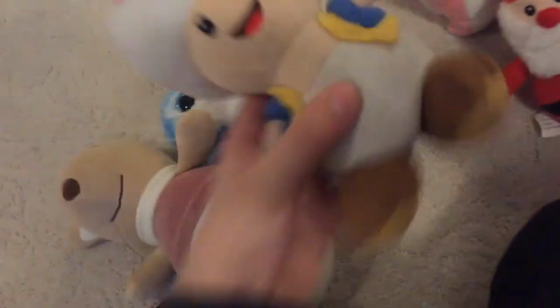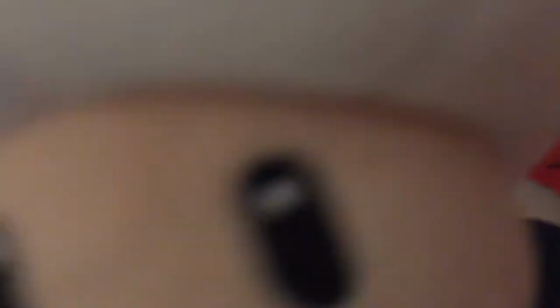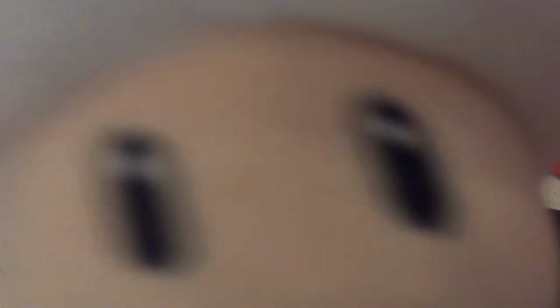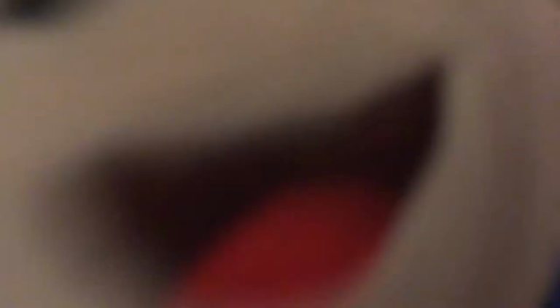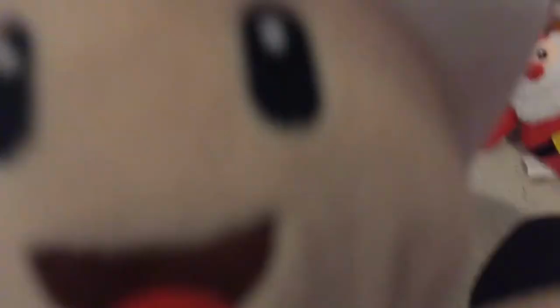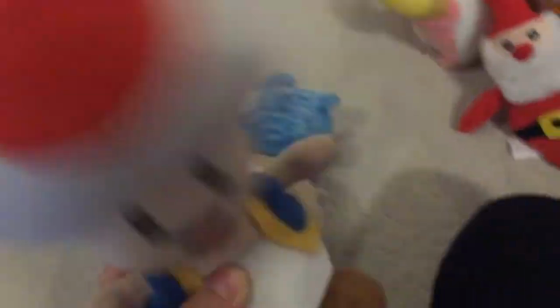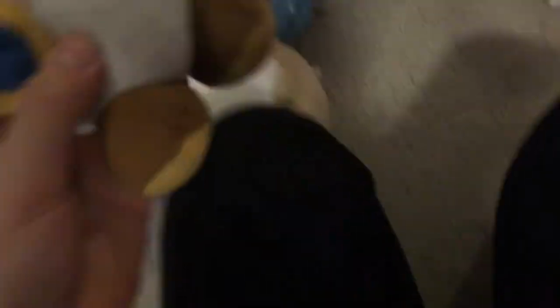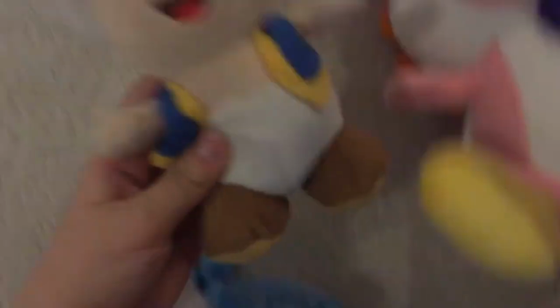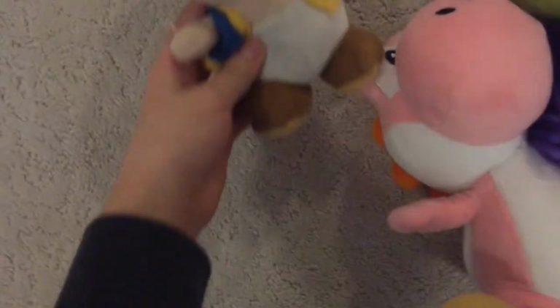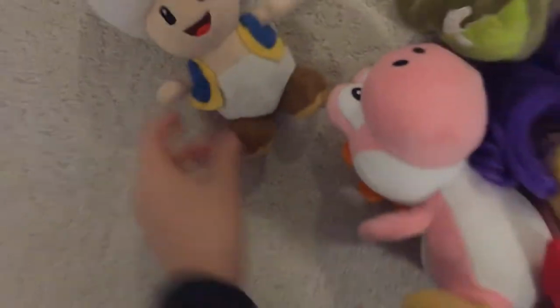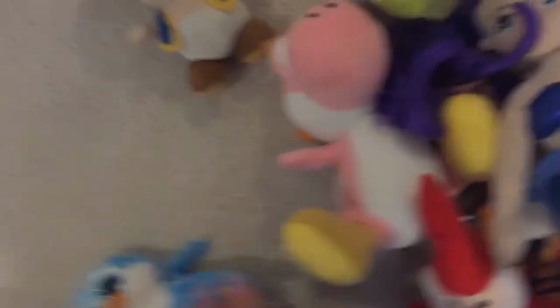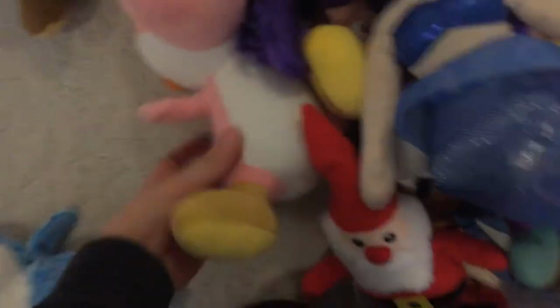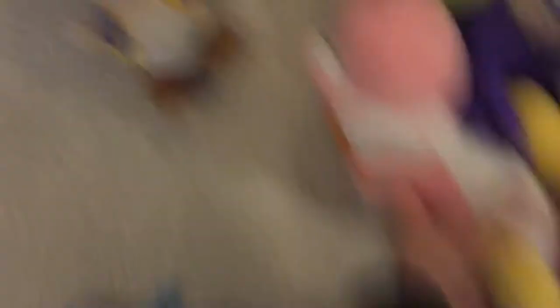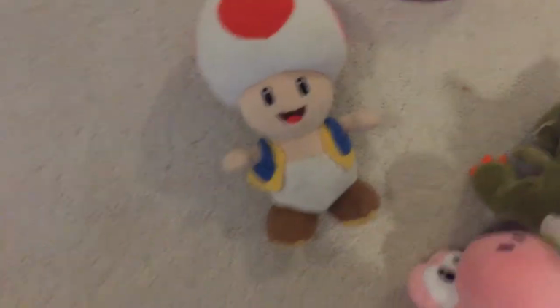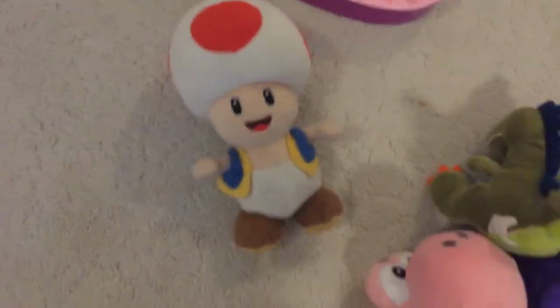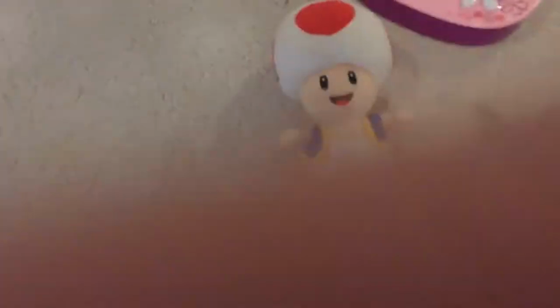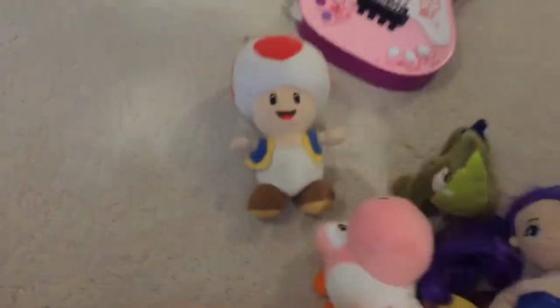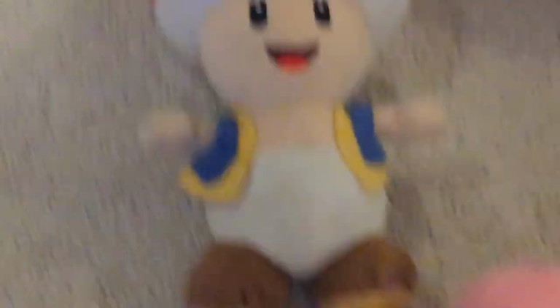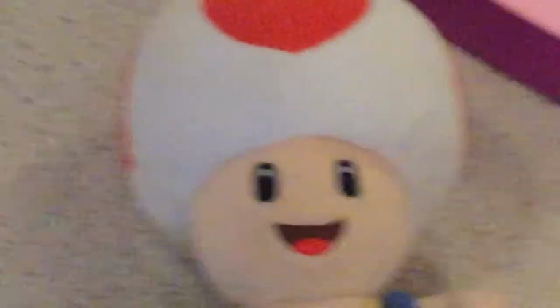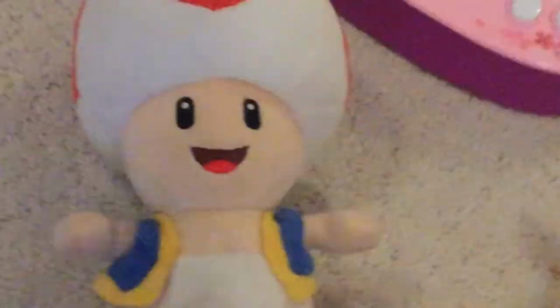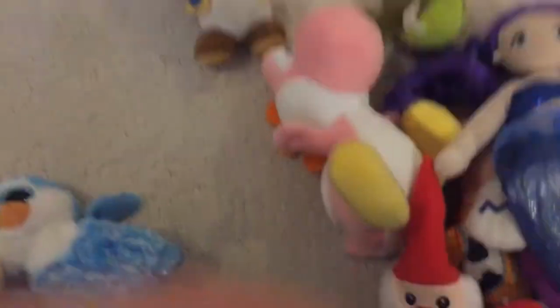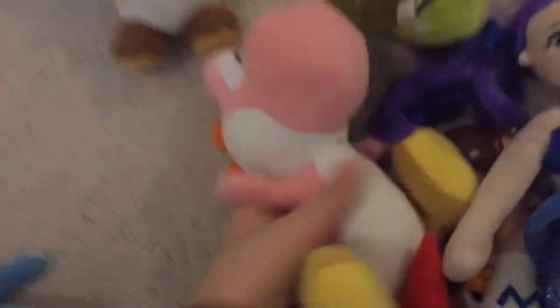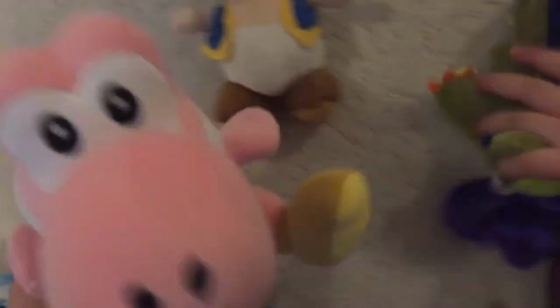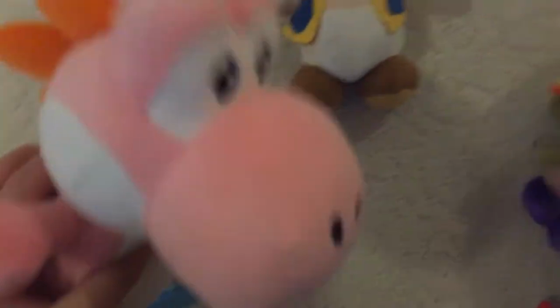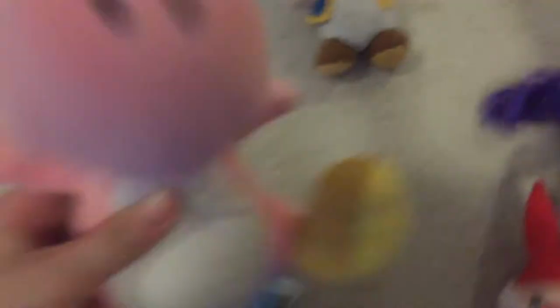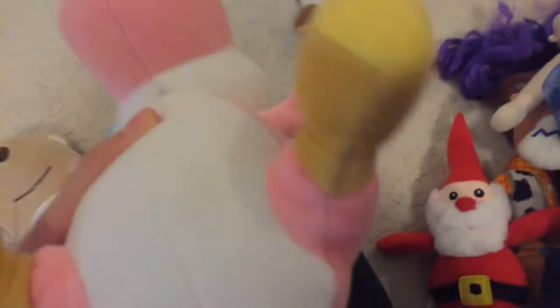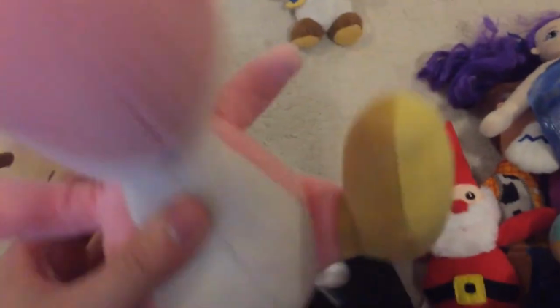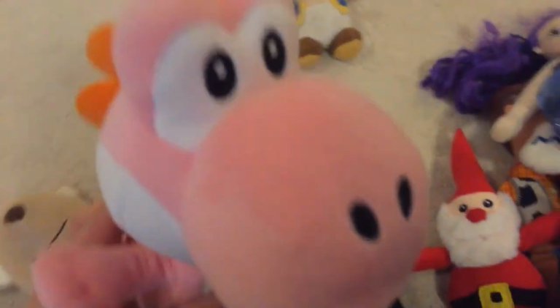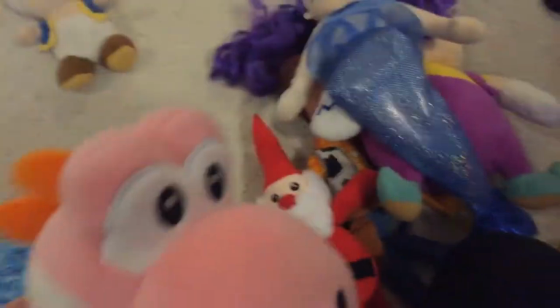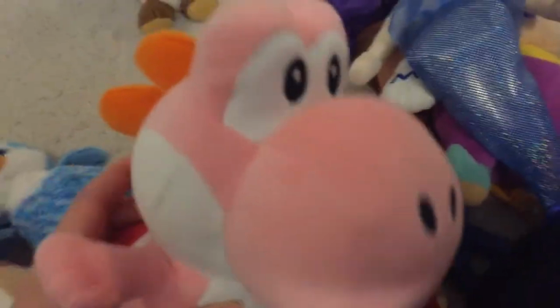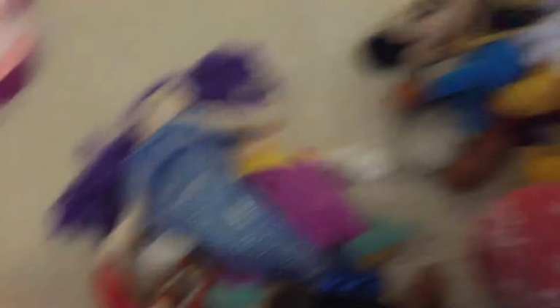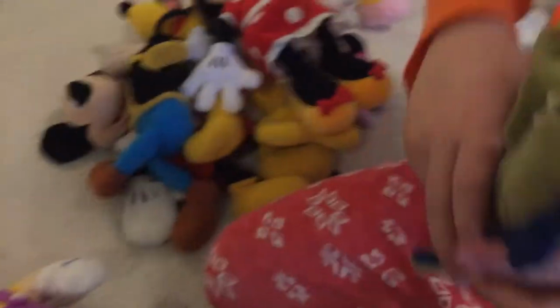We got Toad. Yeah, I got this from last Christmas. We have Peach over there in the collection. And we got here Yoshi — we got from this Christmas, the same as Baby Mario.